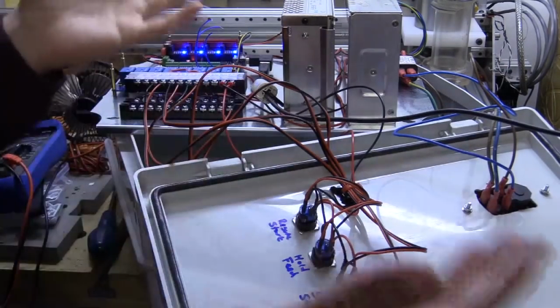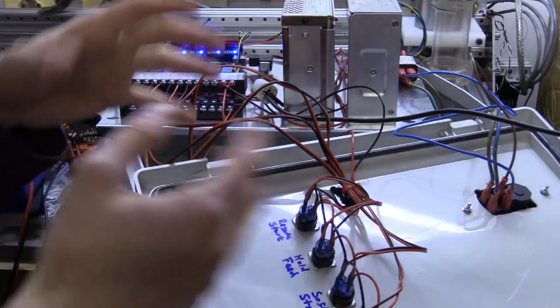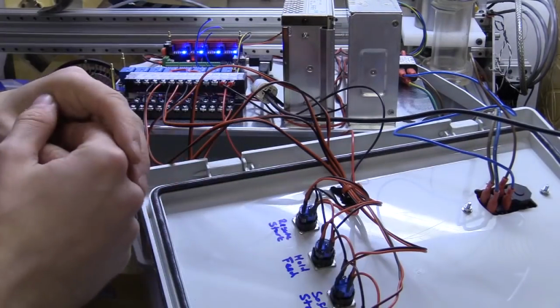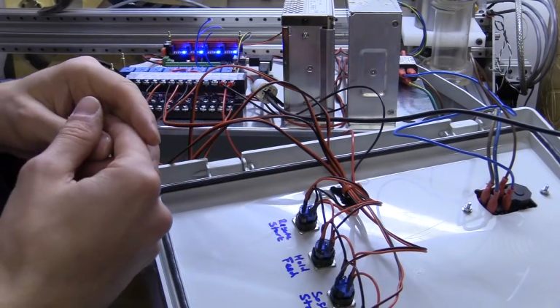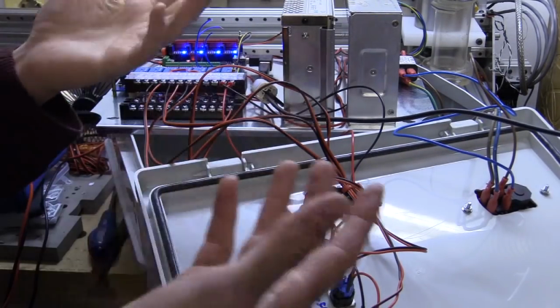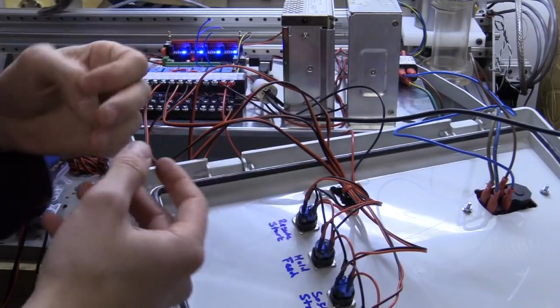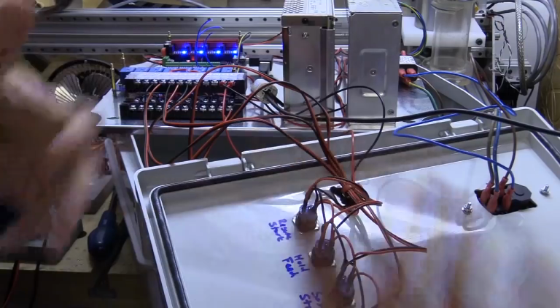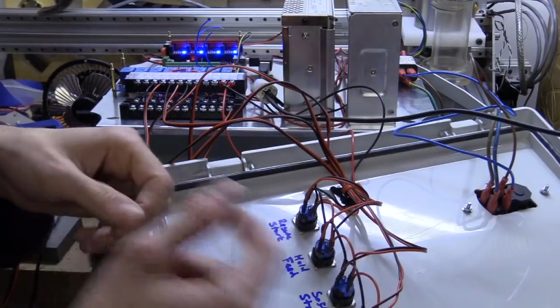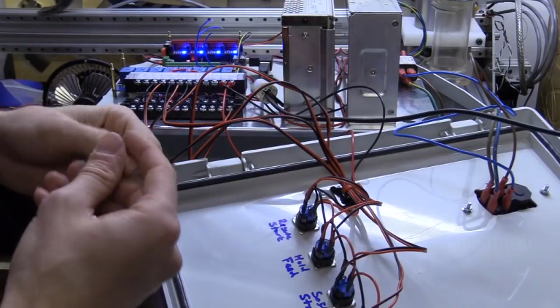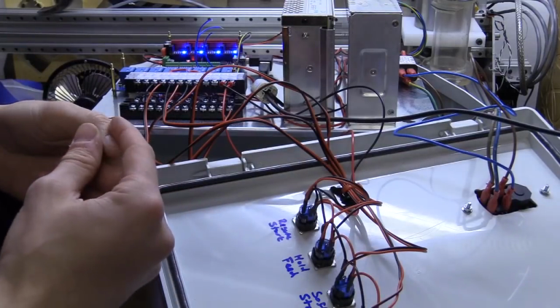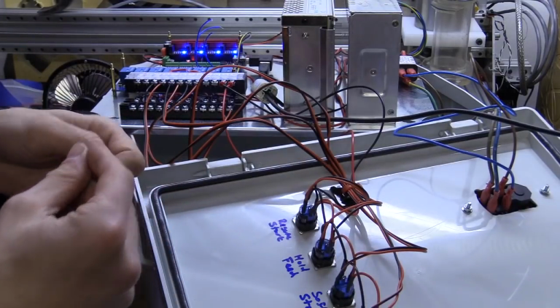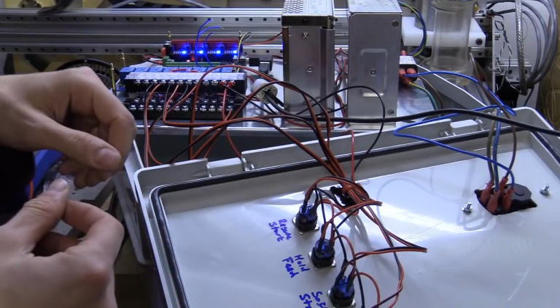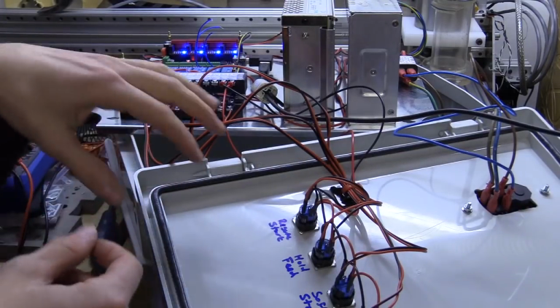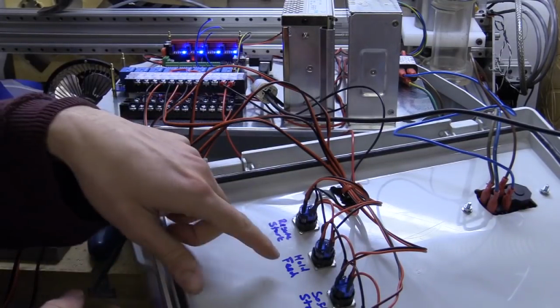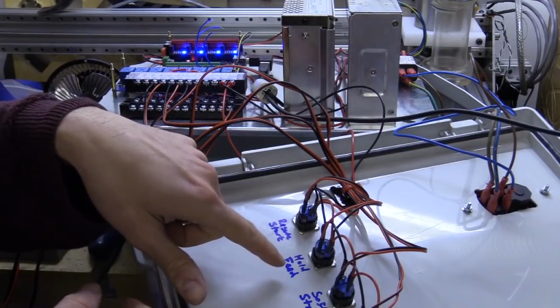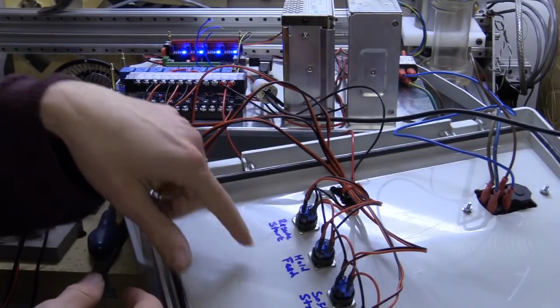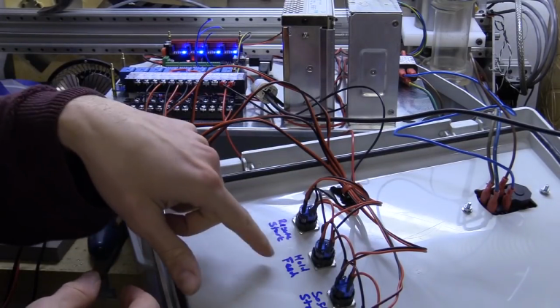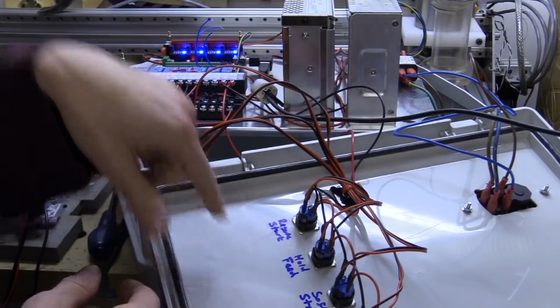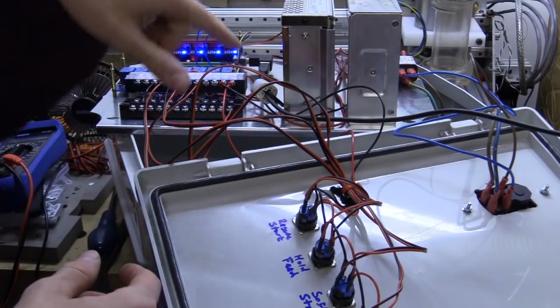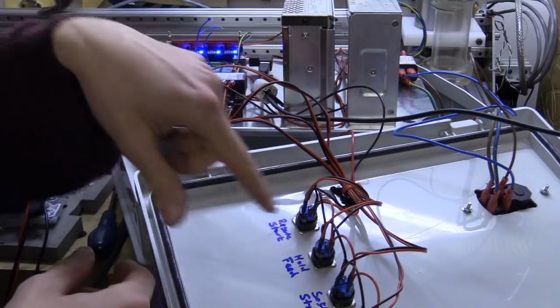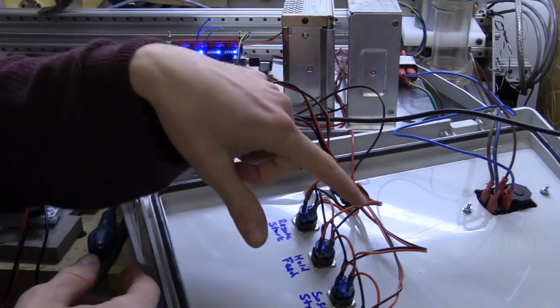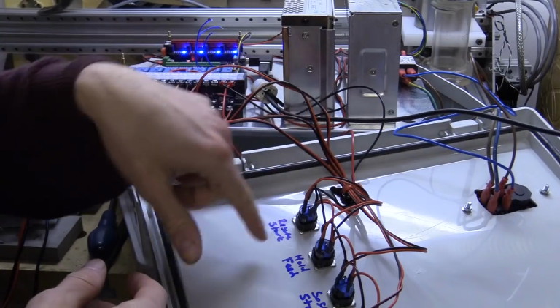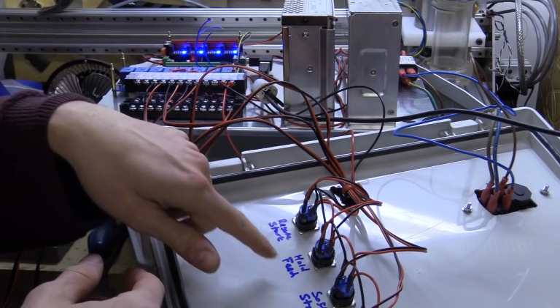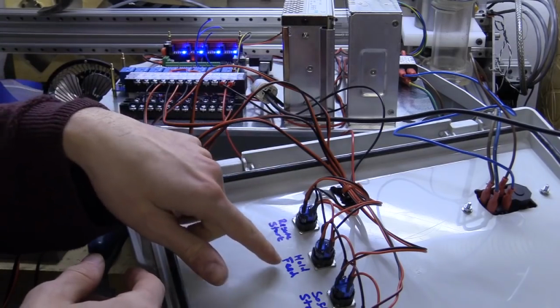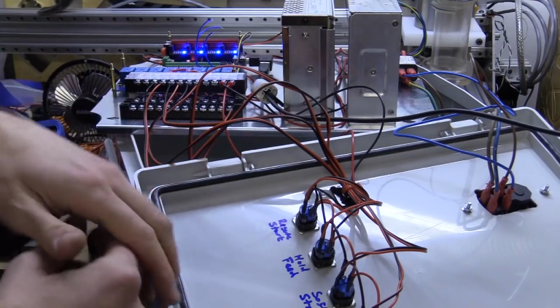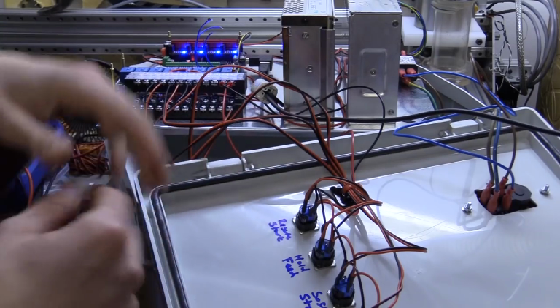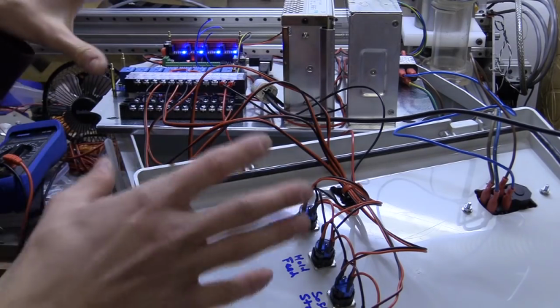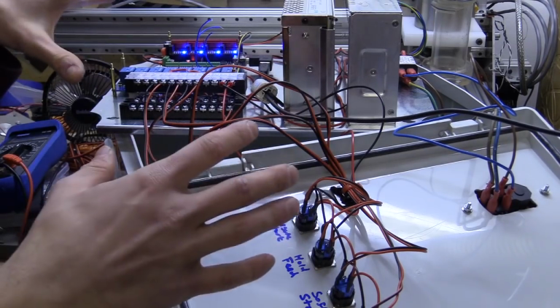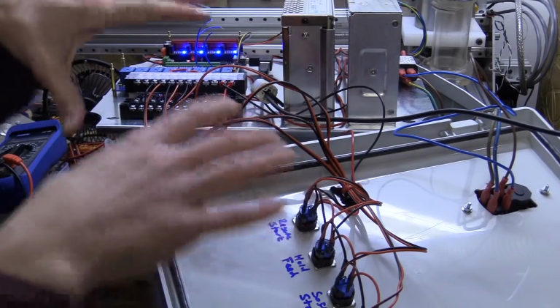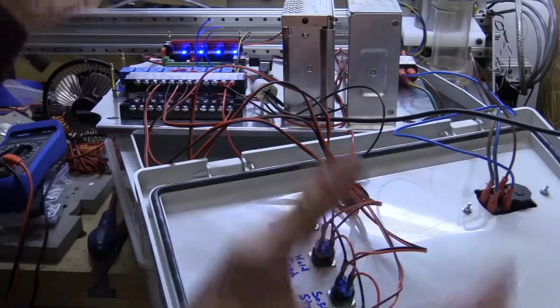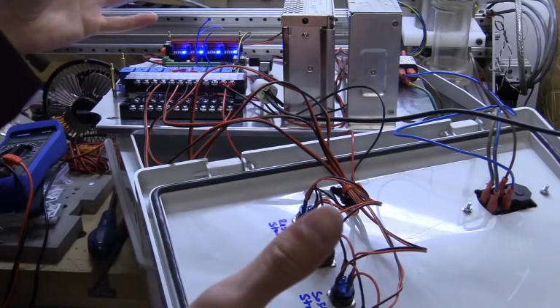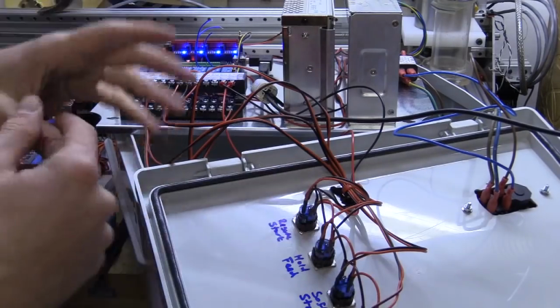Later I will build an enclosure and wire the door to the hold feed switch. There are some settings in the firmware which turn off and park the spindle at a safe machine position when the hold feed button or door switch are activated.